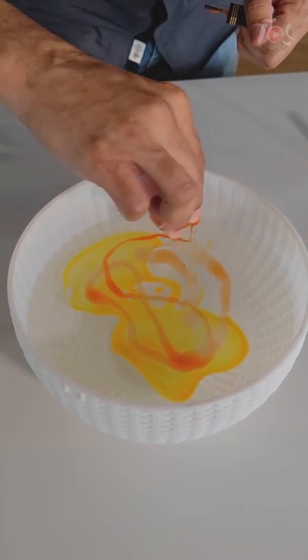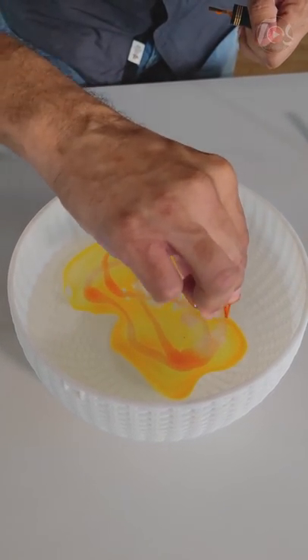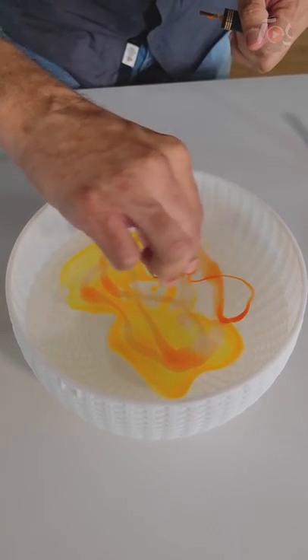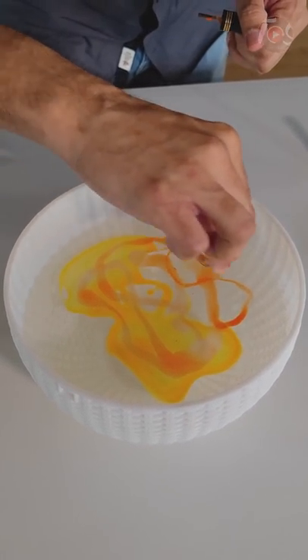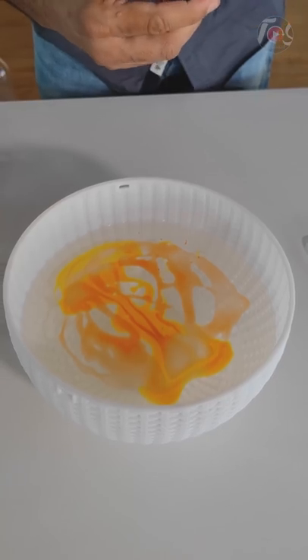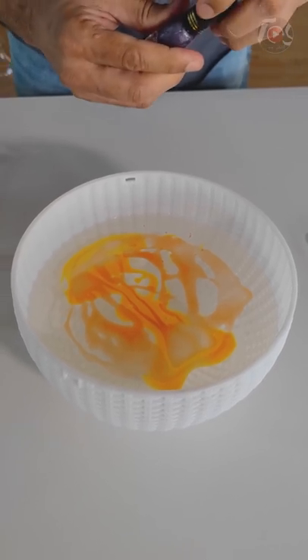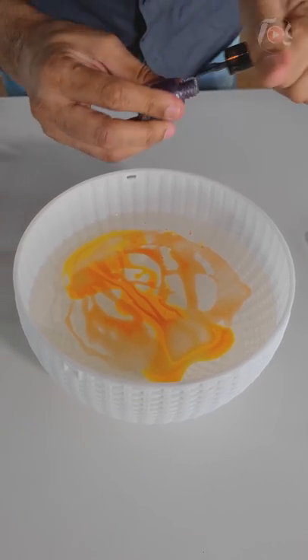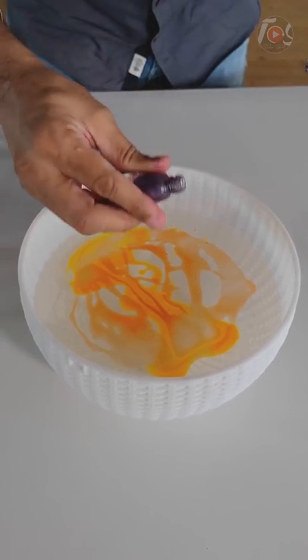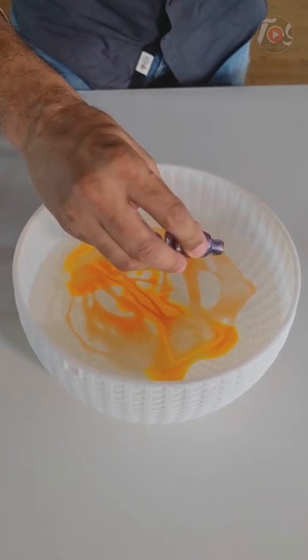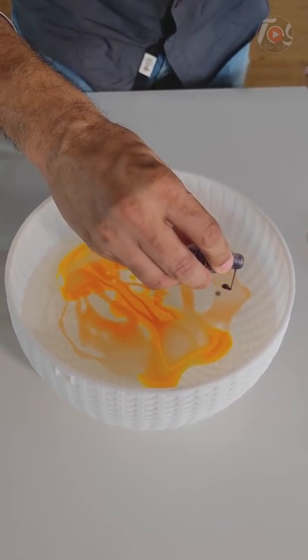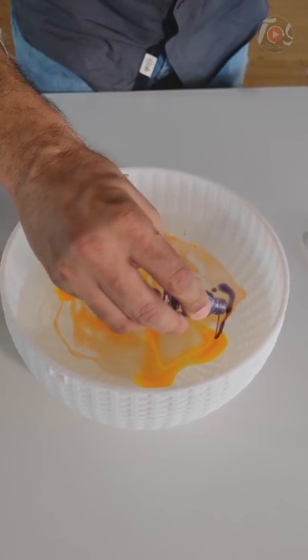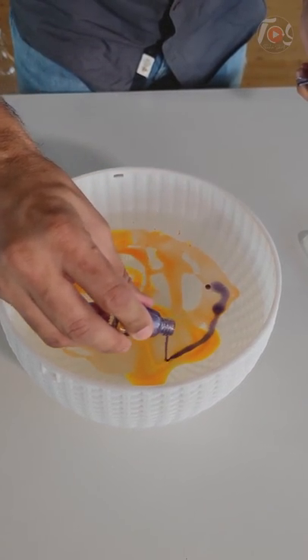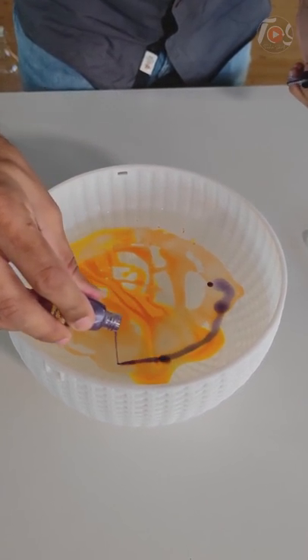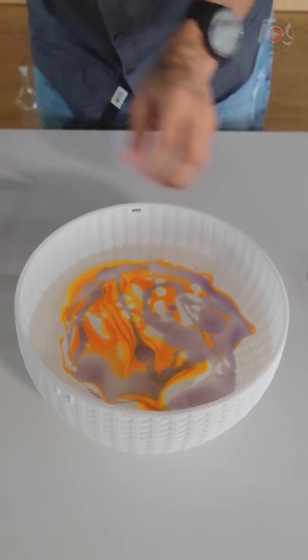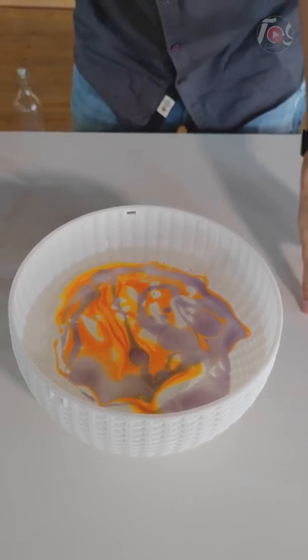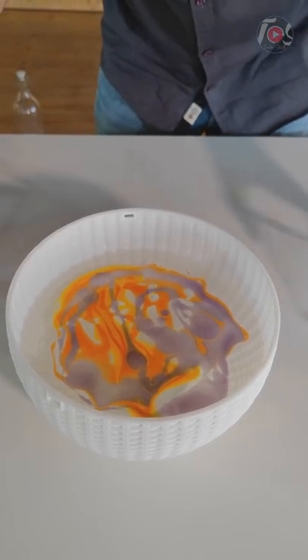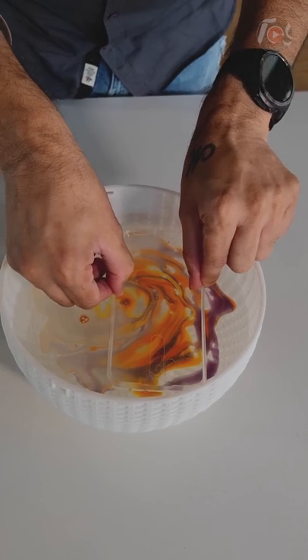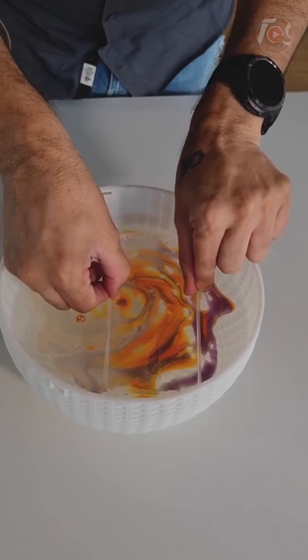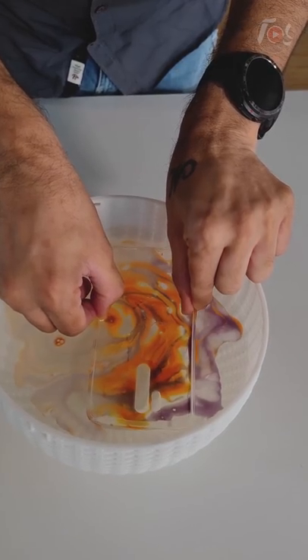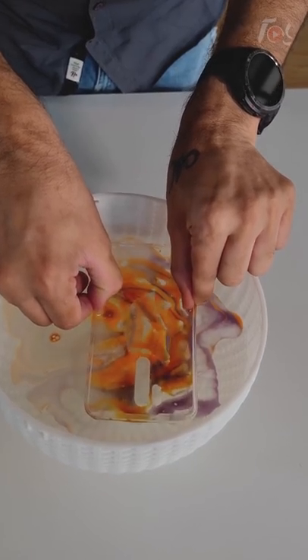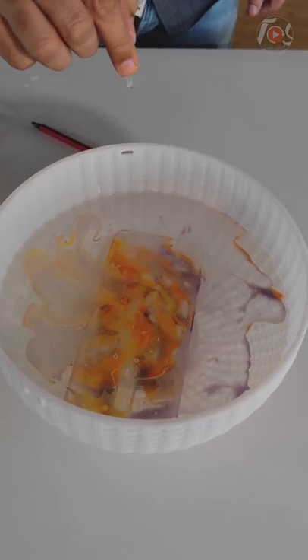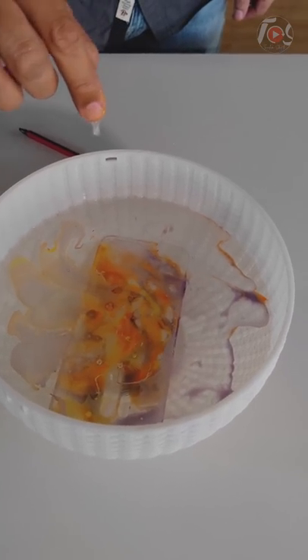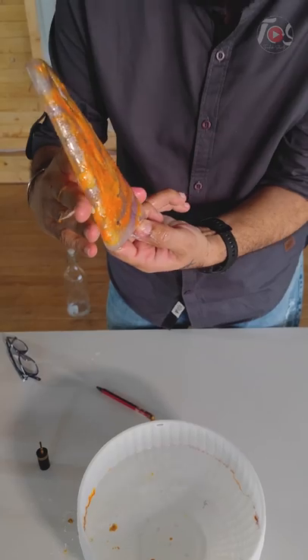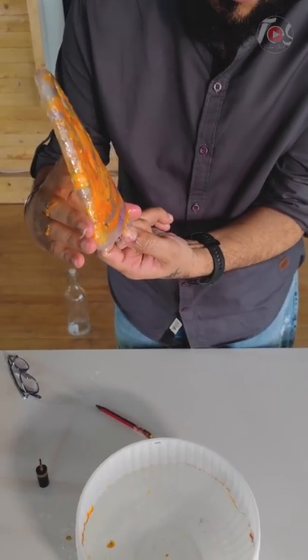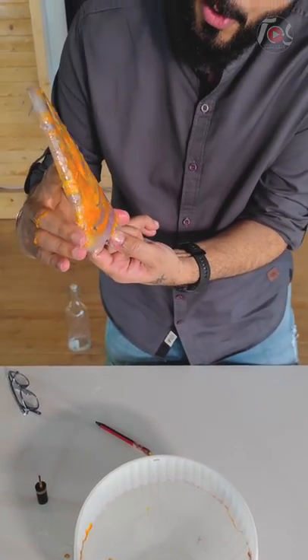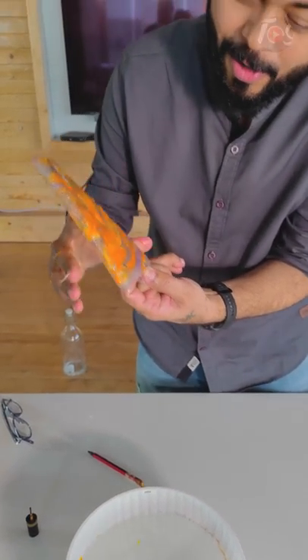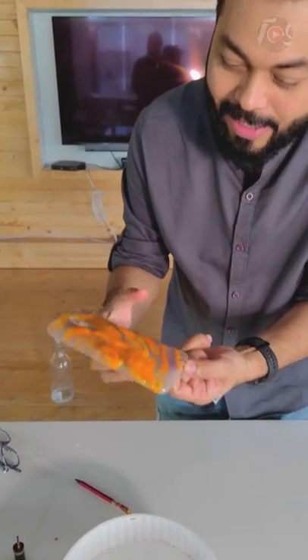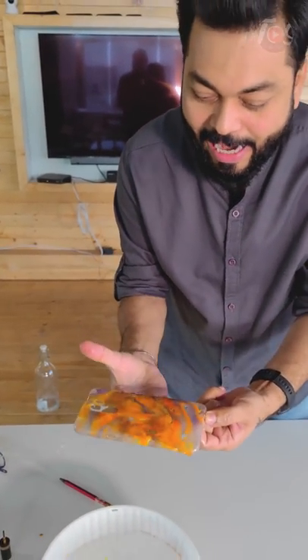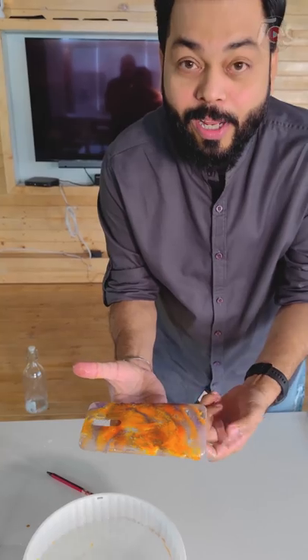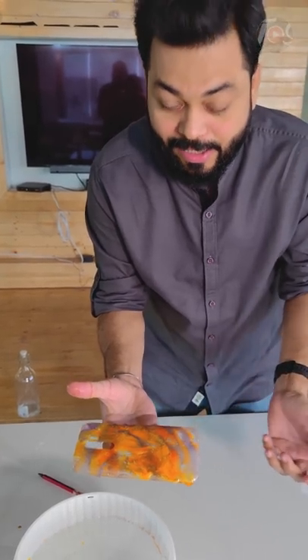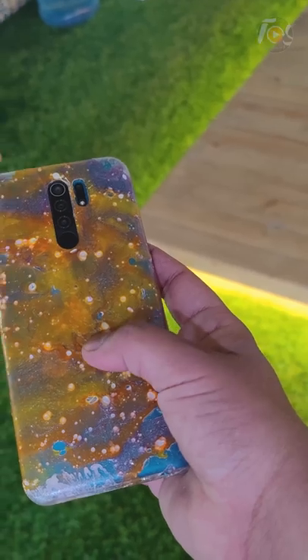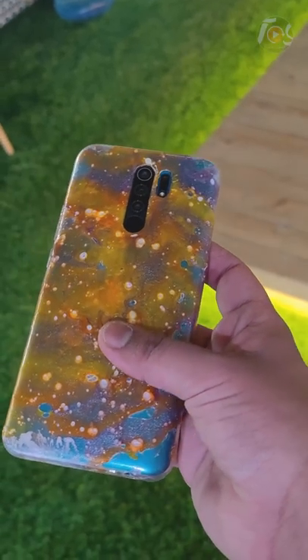For me, you can take 3 colors — whatever you want to do. Insert it. It will dry. Look at this.